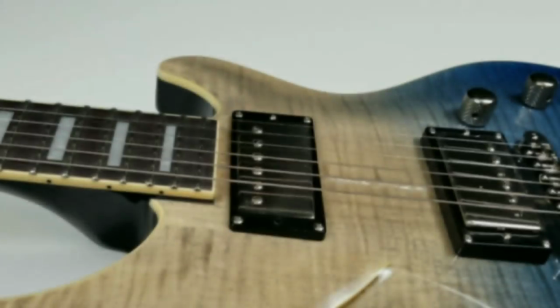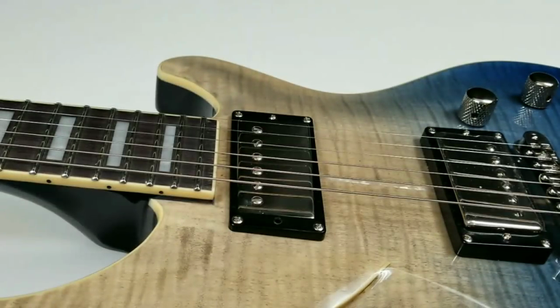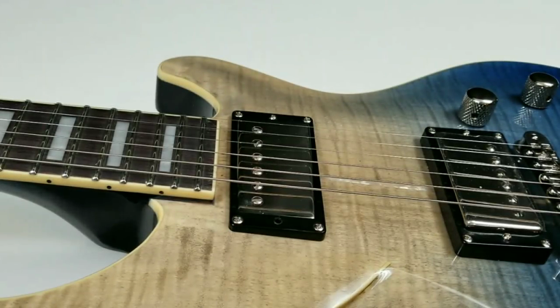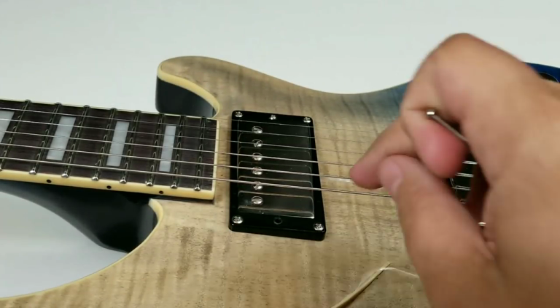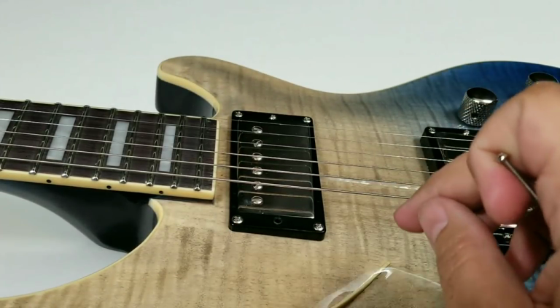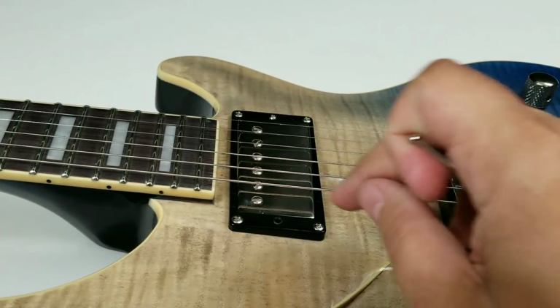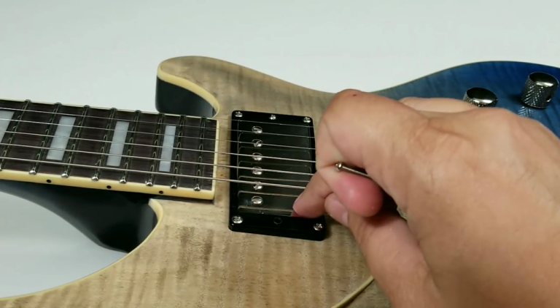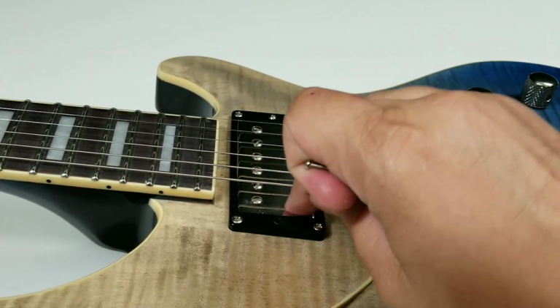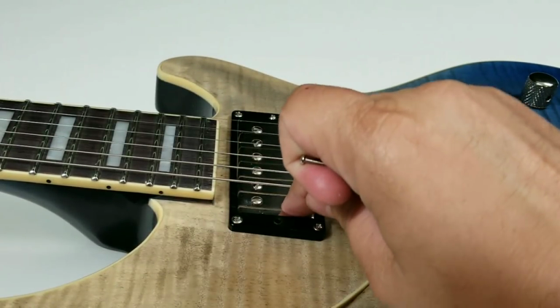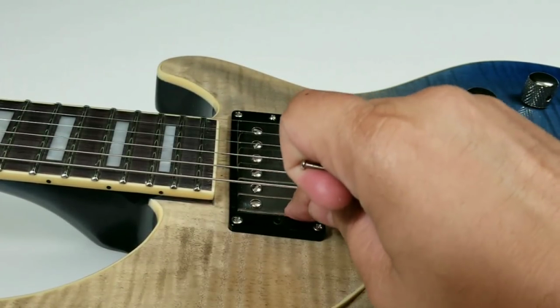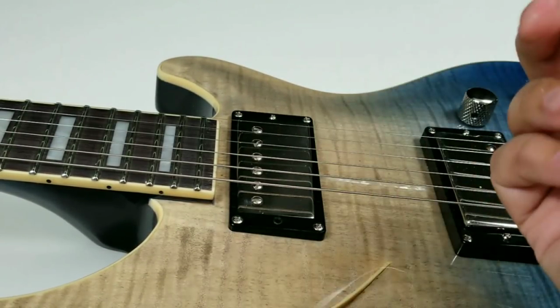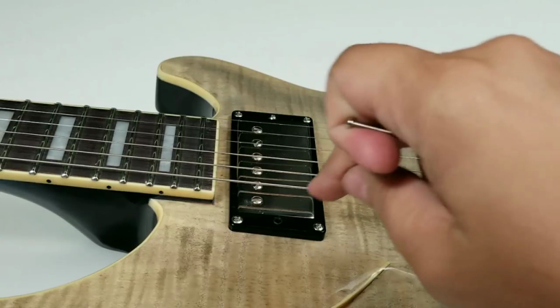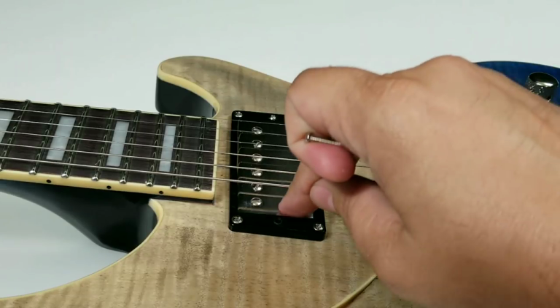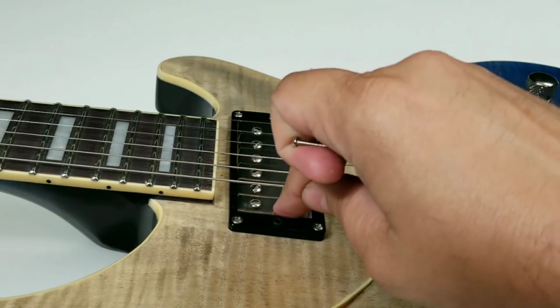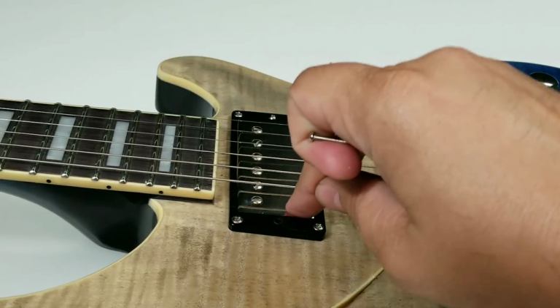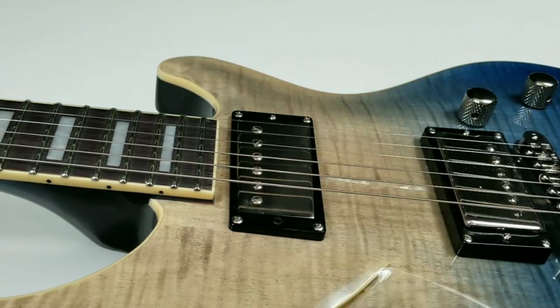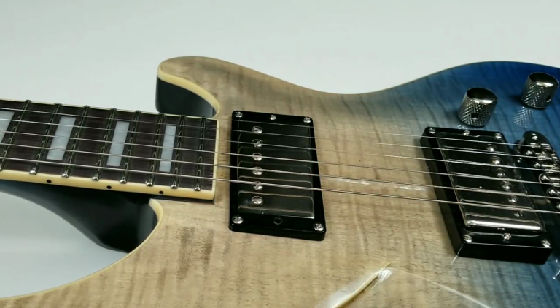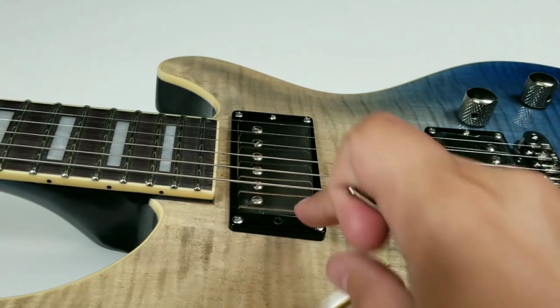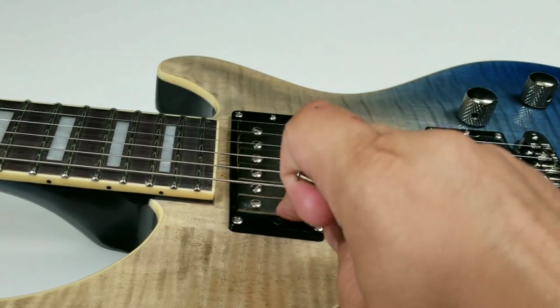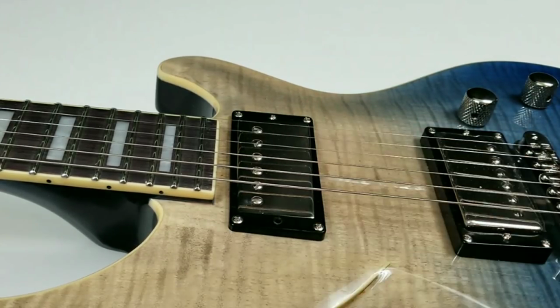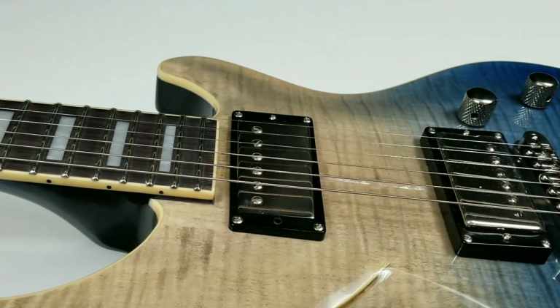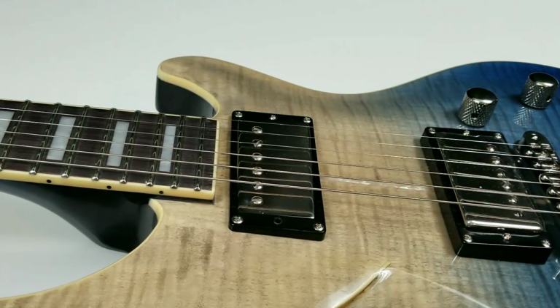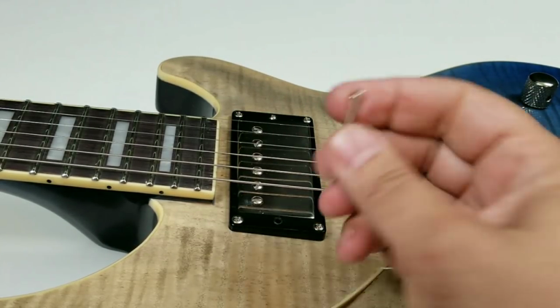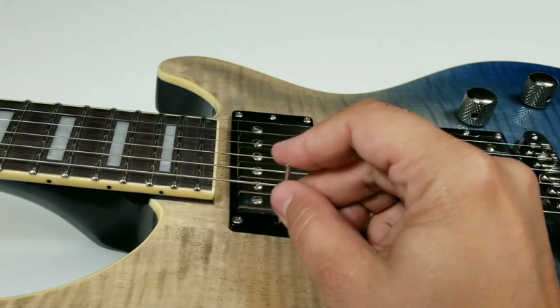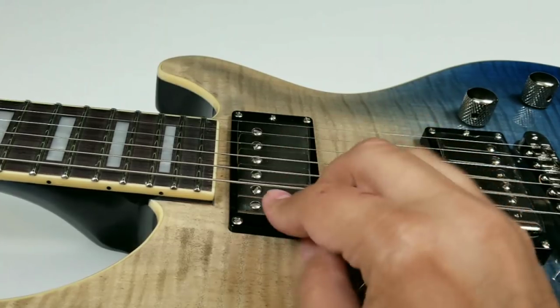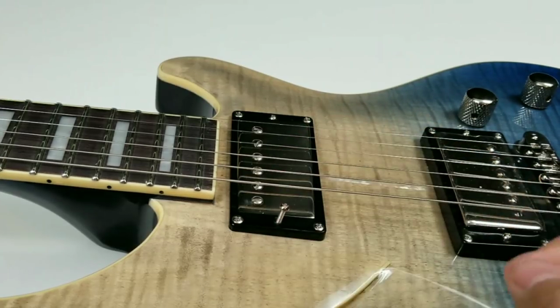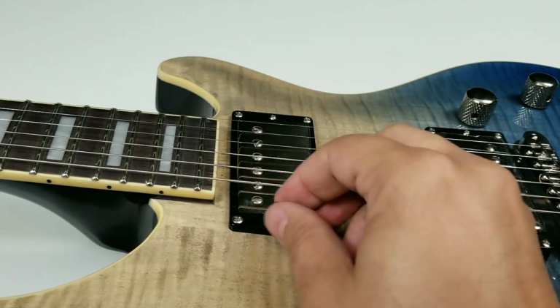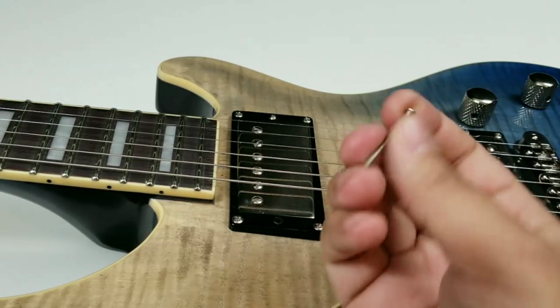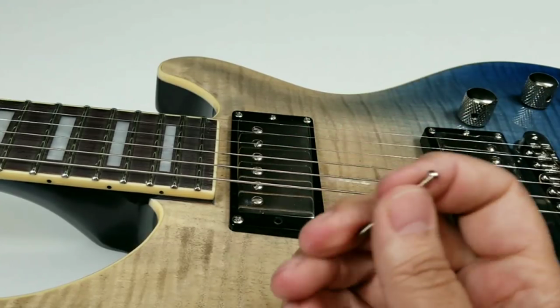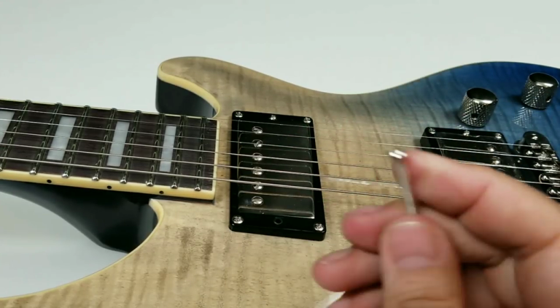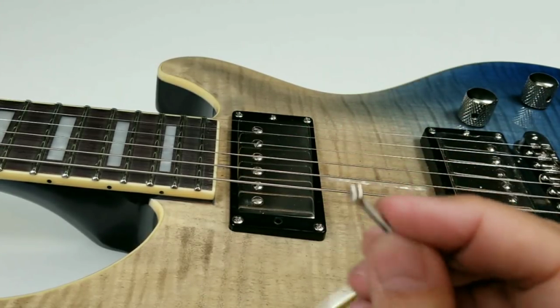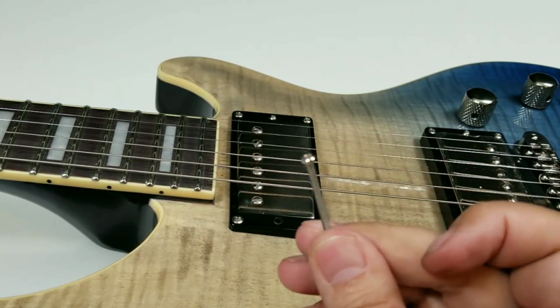For today's problem, we're going to deal with something very common, which is where a pickup like a humbuck or a single coil kind of falls inside the guitar. You see that just sitting in there. Now, sometimes the screw is just in there and sometimes it fell out. Either way, you're going to need it.